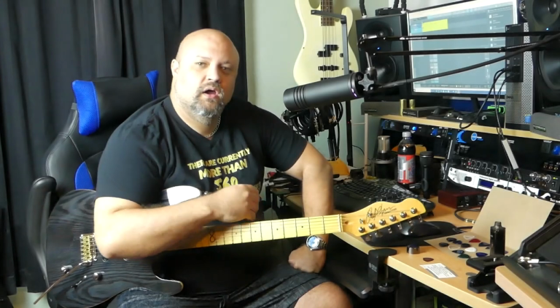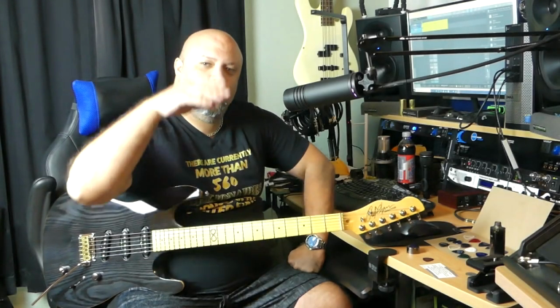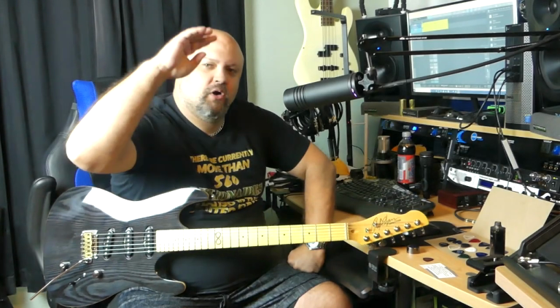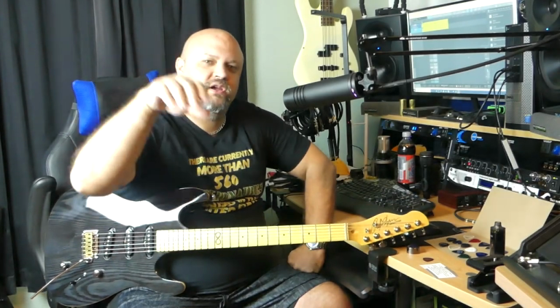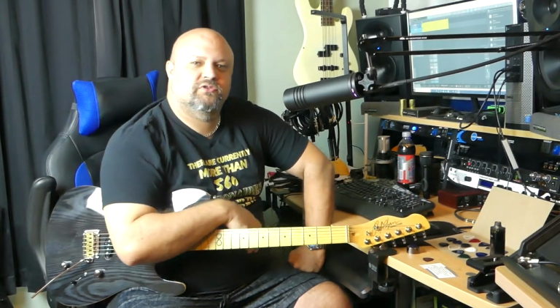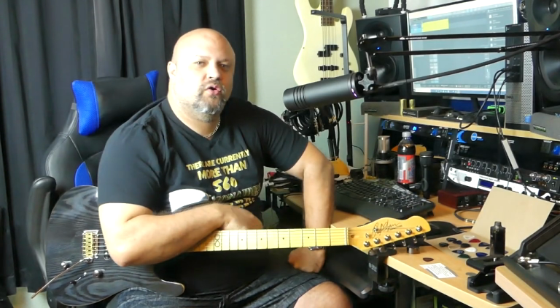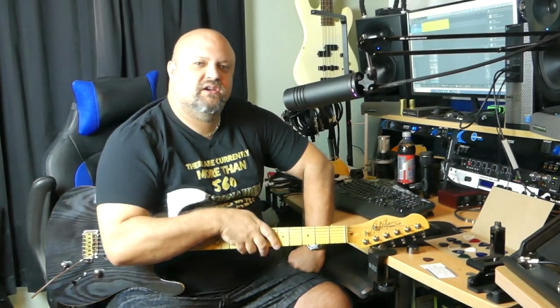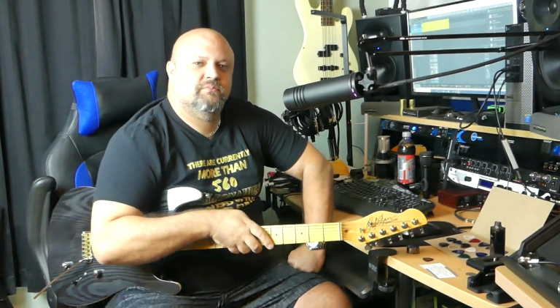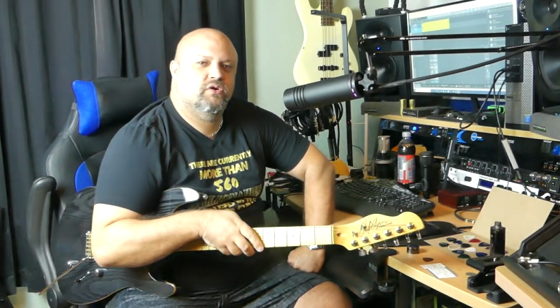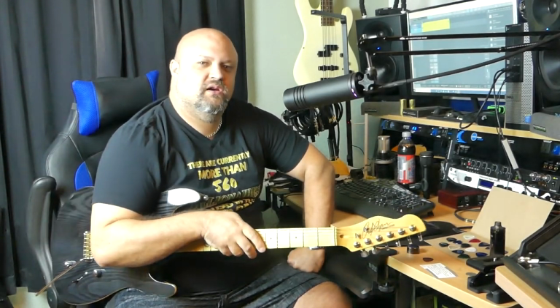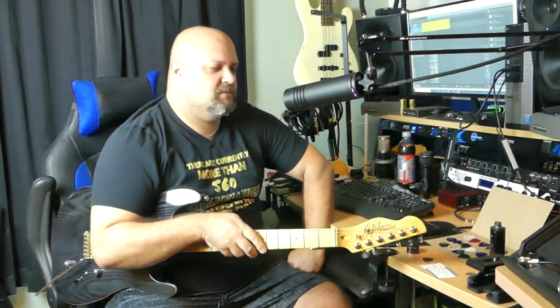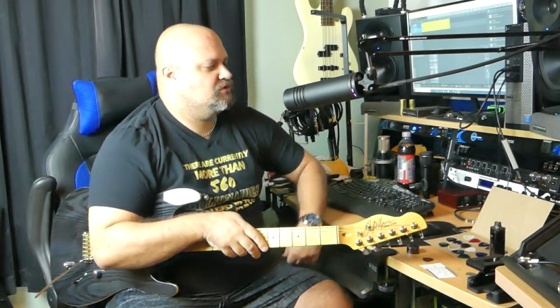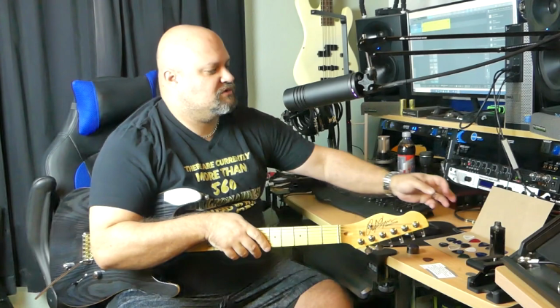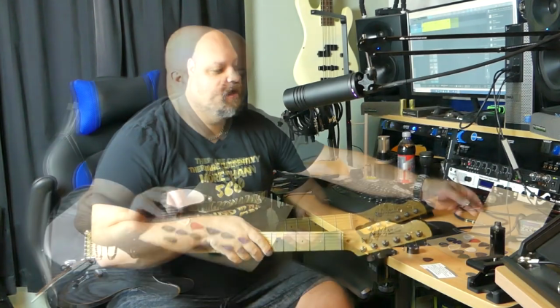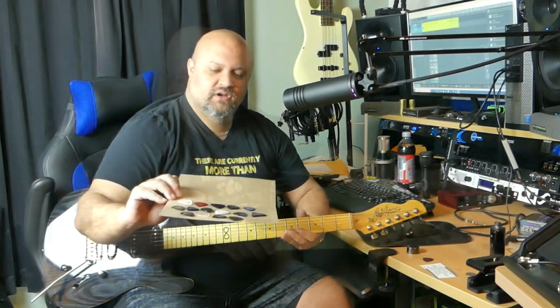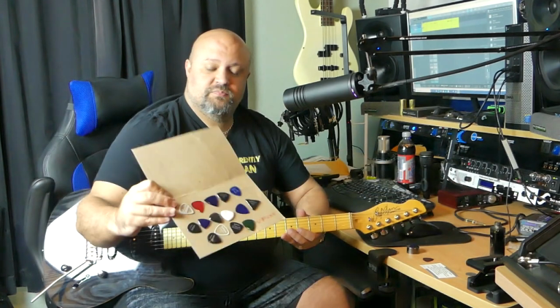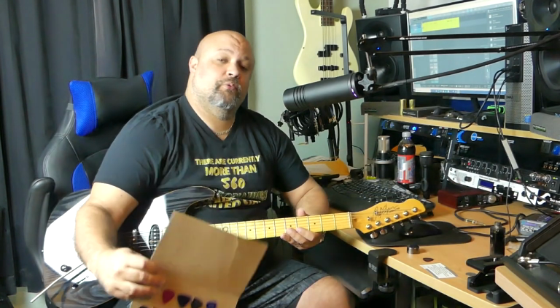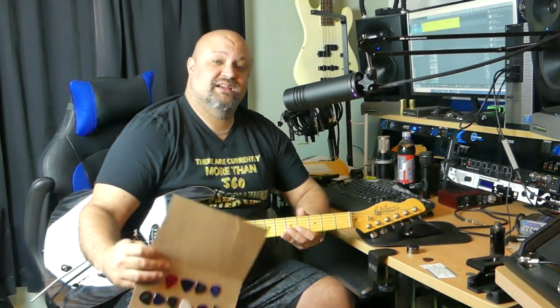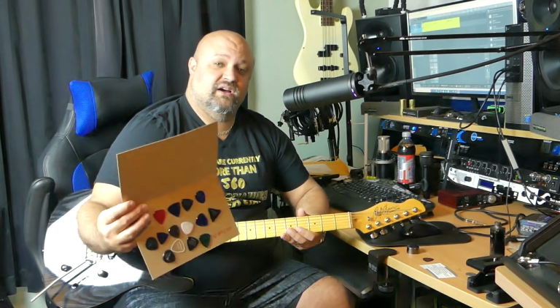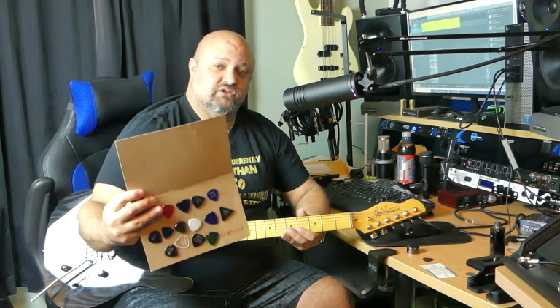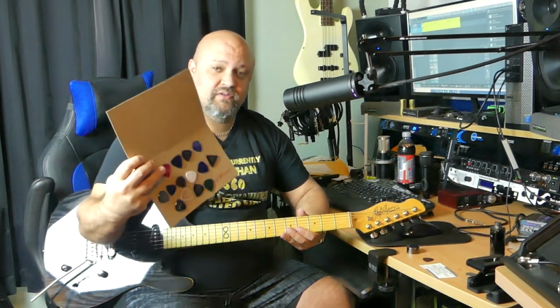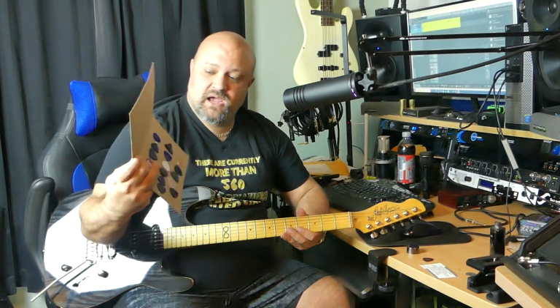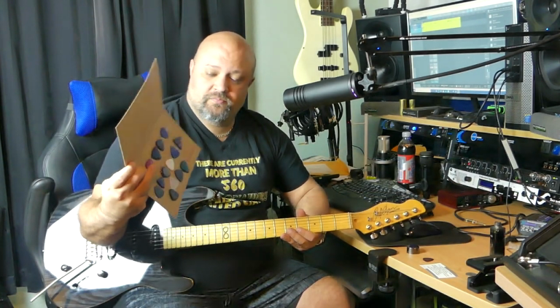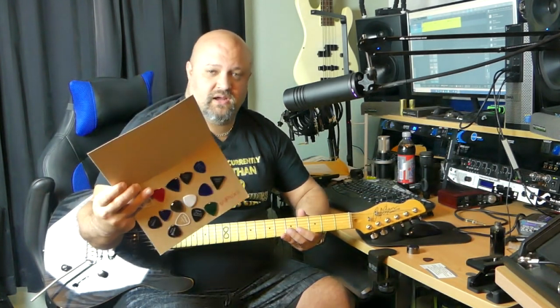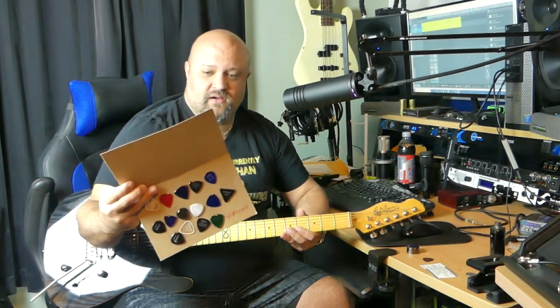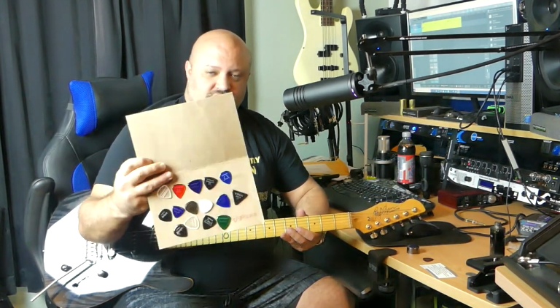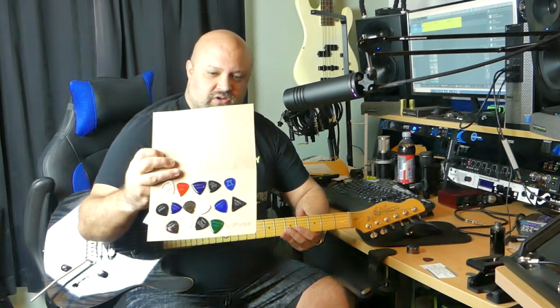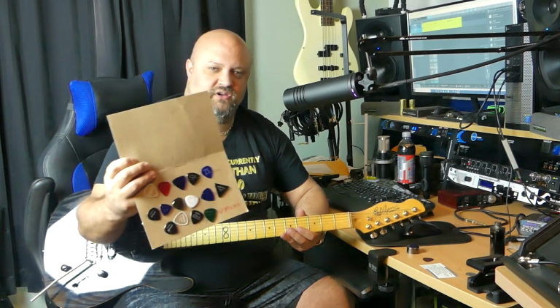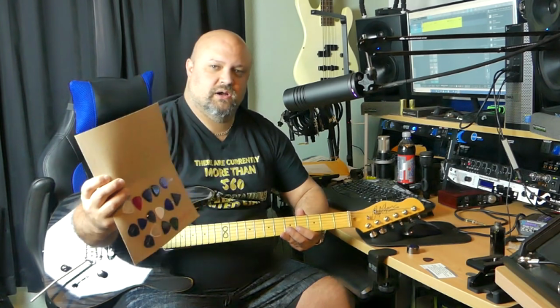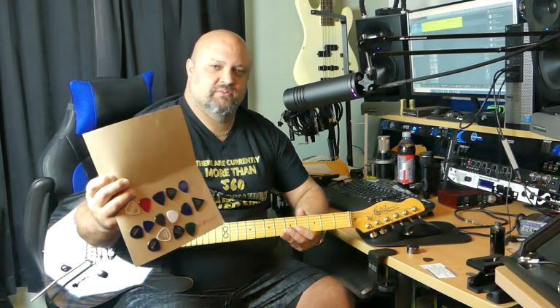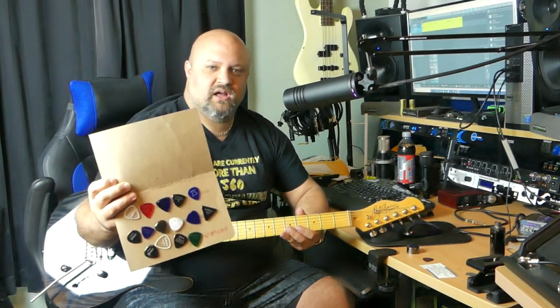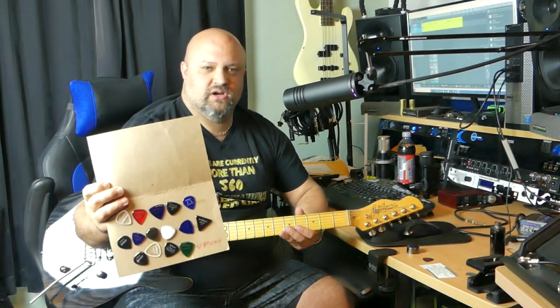Hello, I'm Robert. Thank you so much for taking the time to join me here in my home studio today. It's been a couple of weeks now since they arrived in the mail, and I've actually shown these to you guys a couple of times on my live streams.